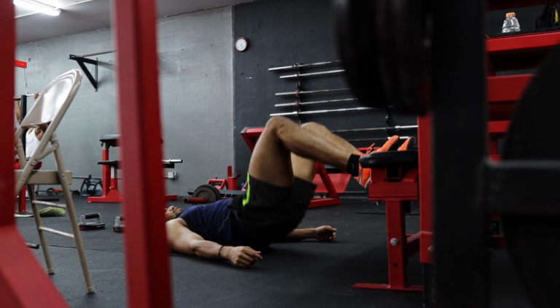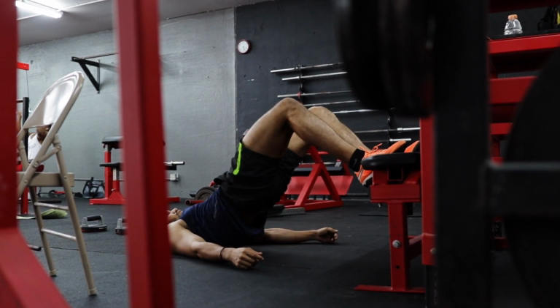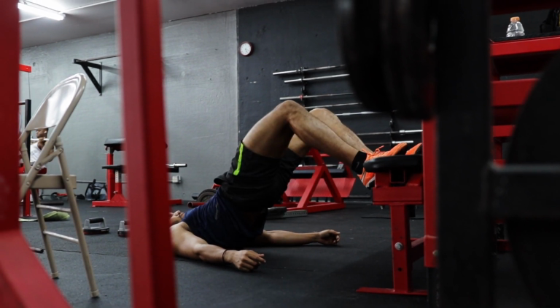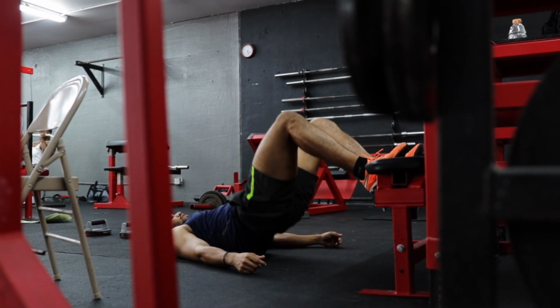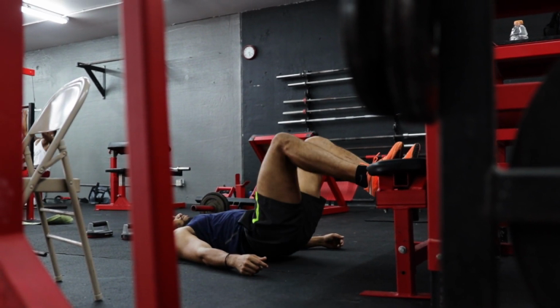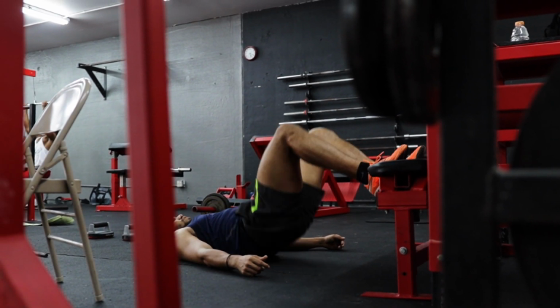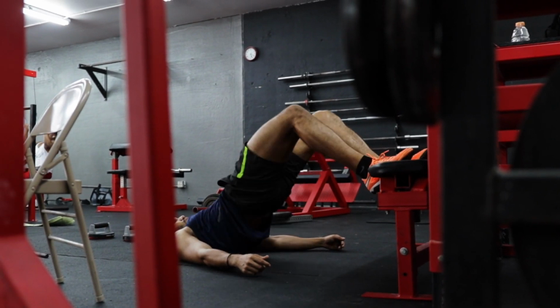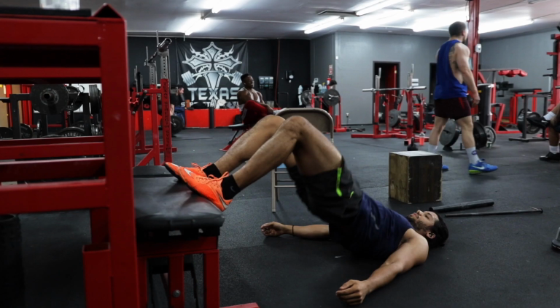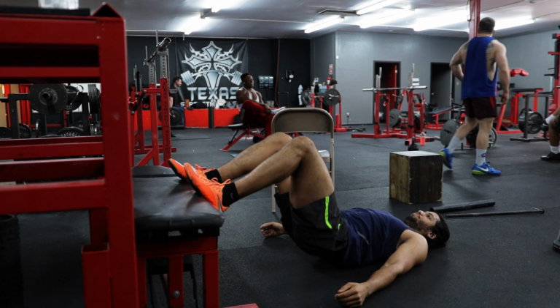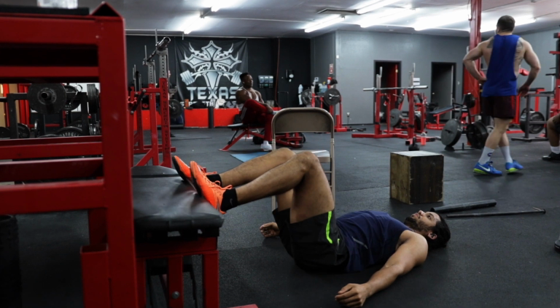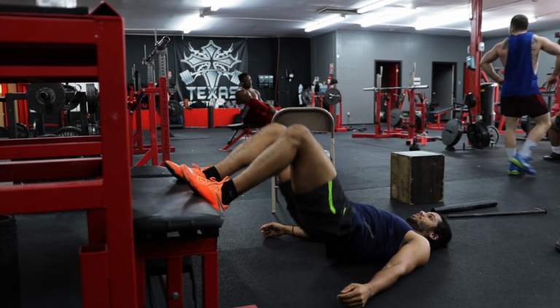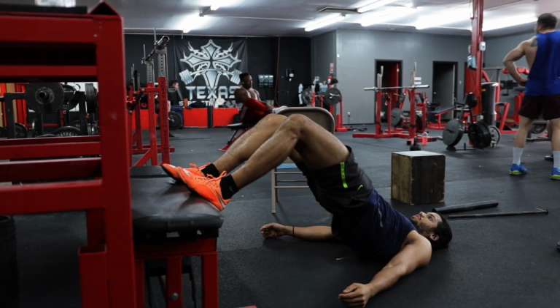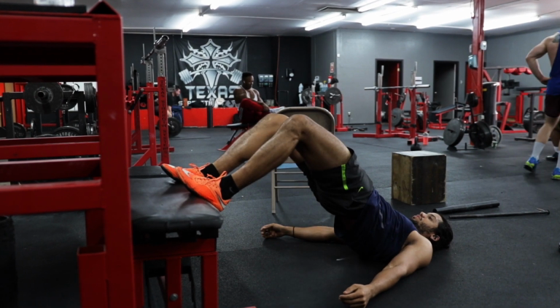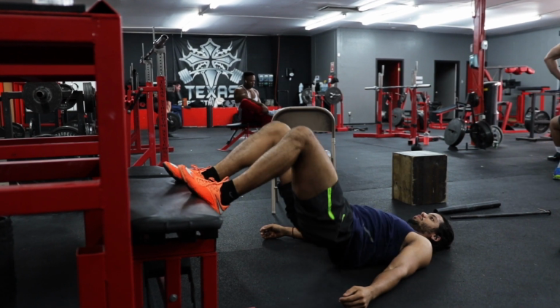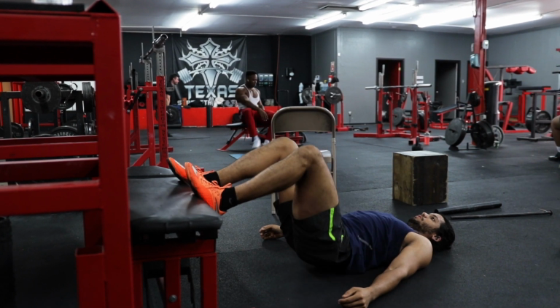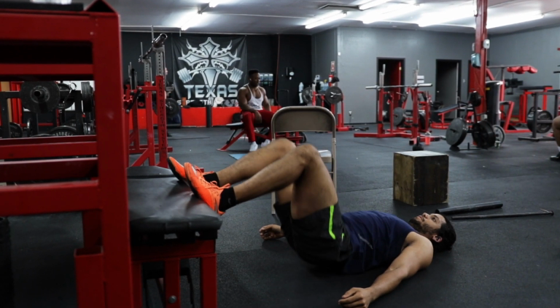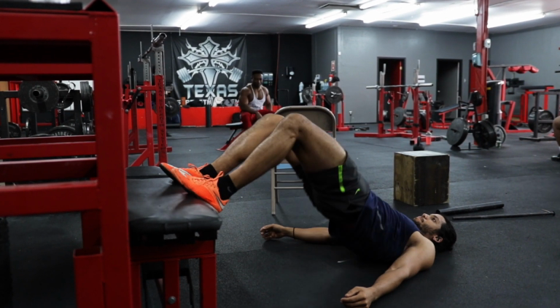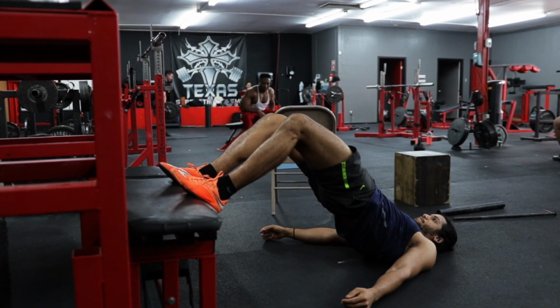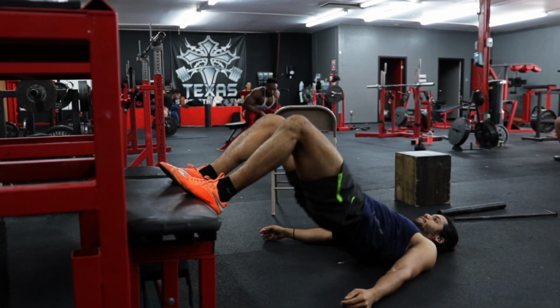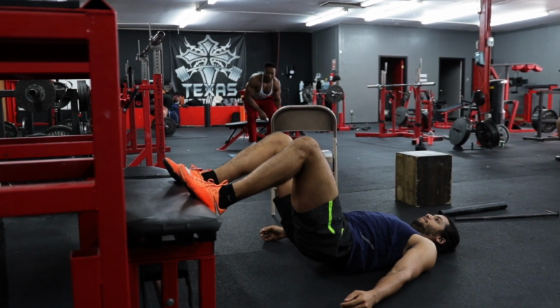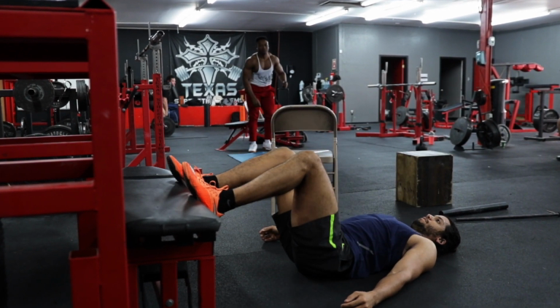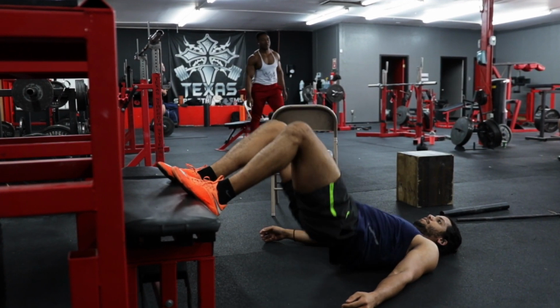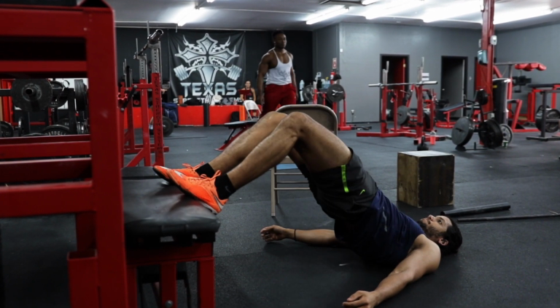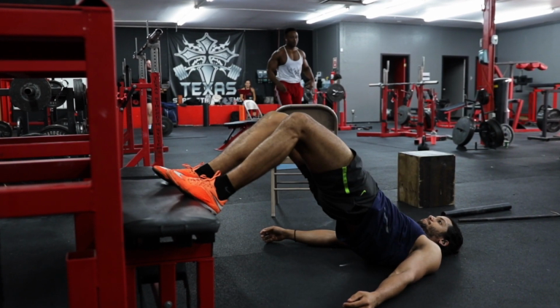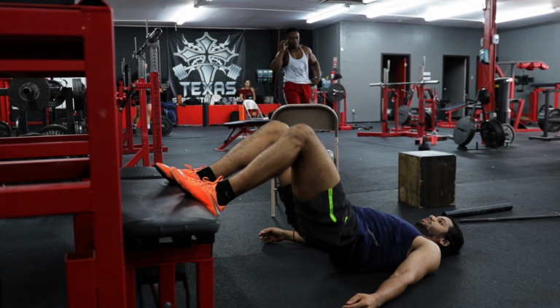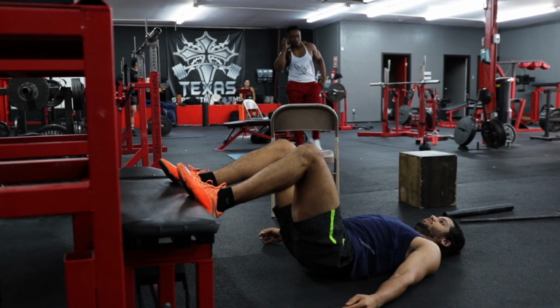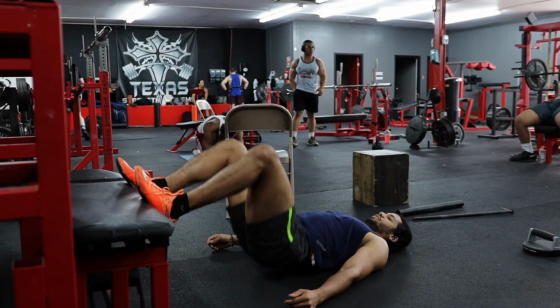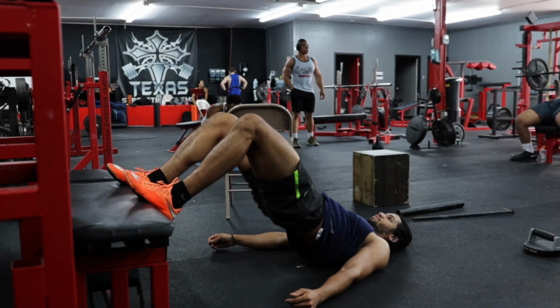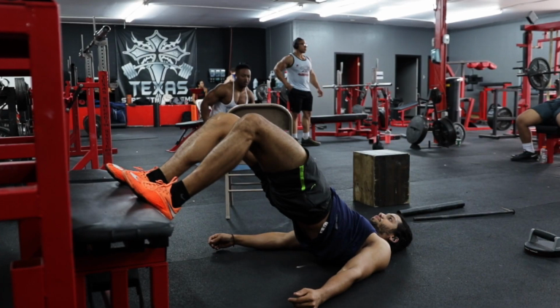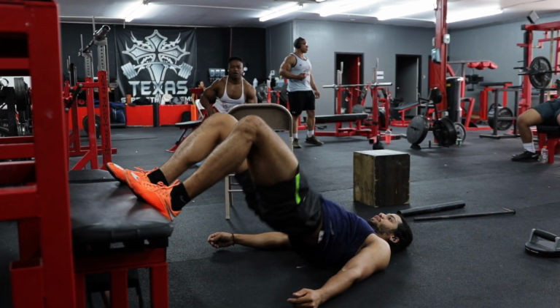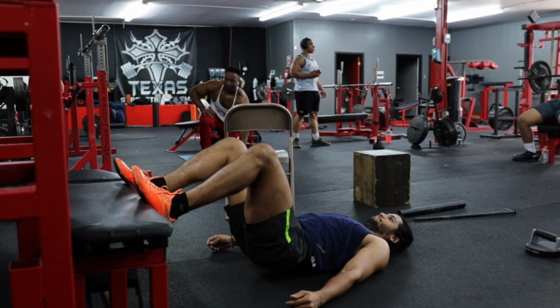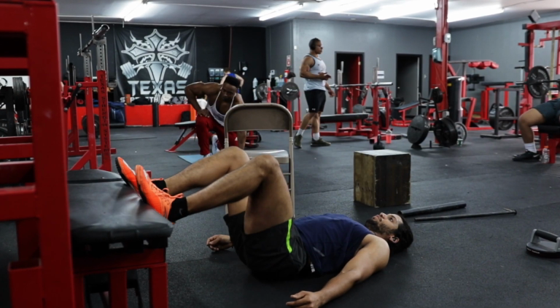Squeeze your glutes for a count in full hip extension, then slowly lower yourself back down to the starting position, and repeat this movement for your desired number of reps.